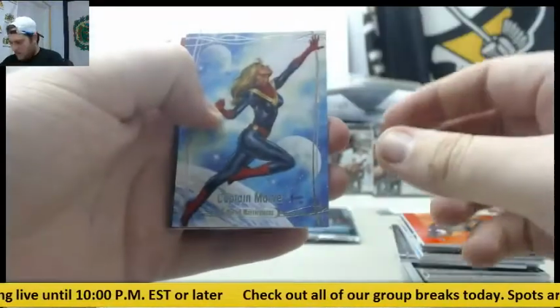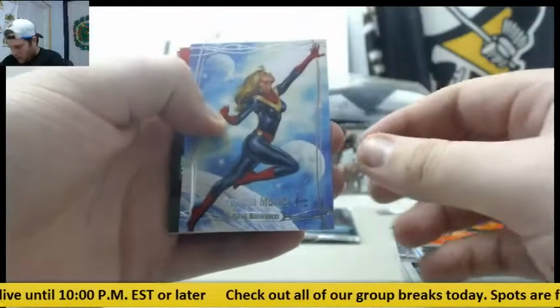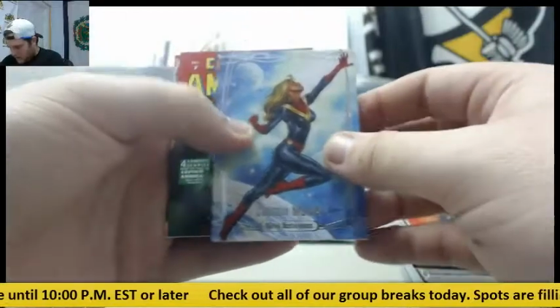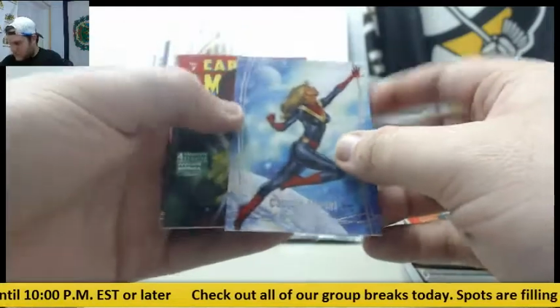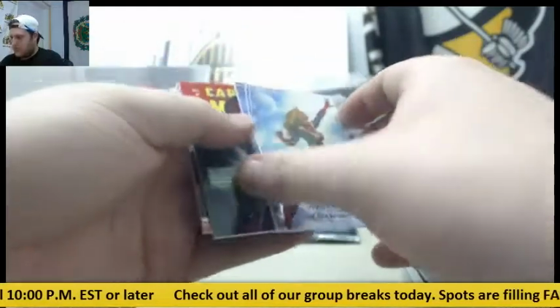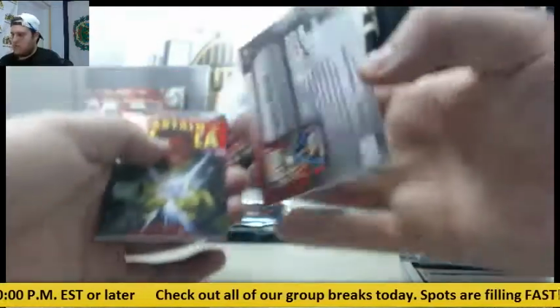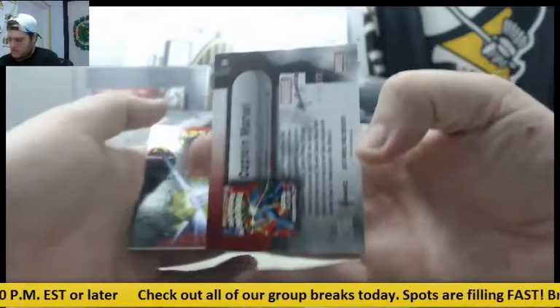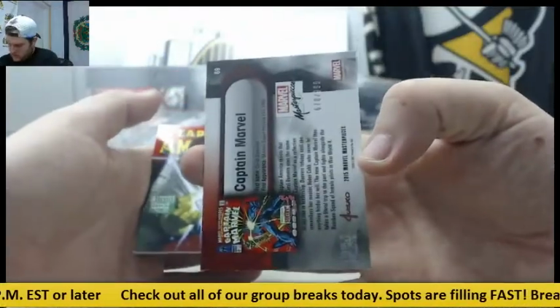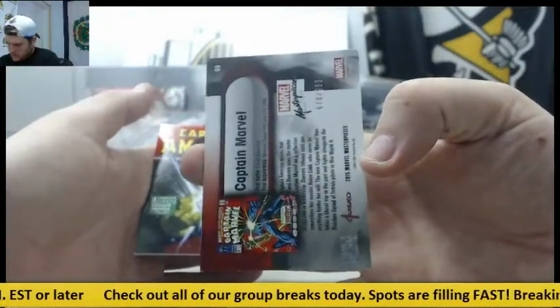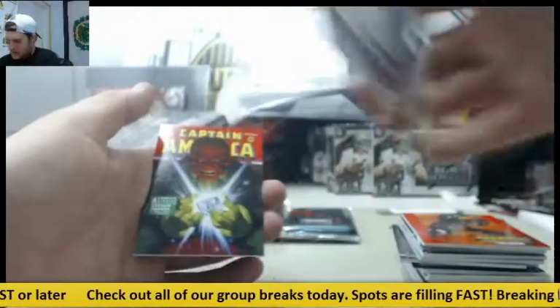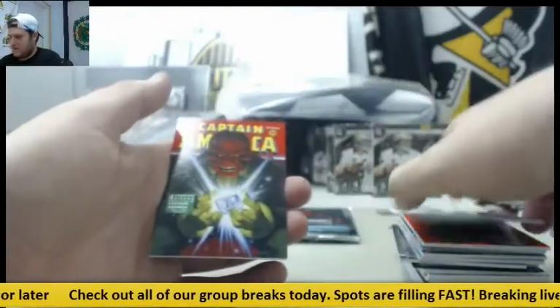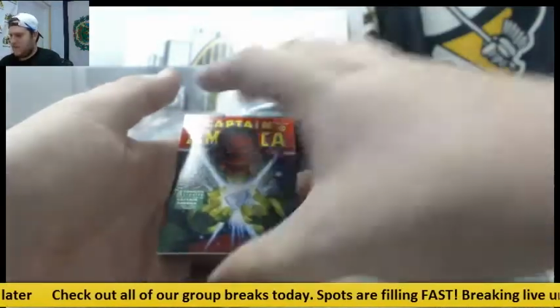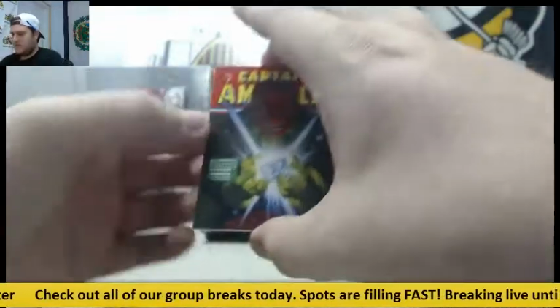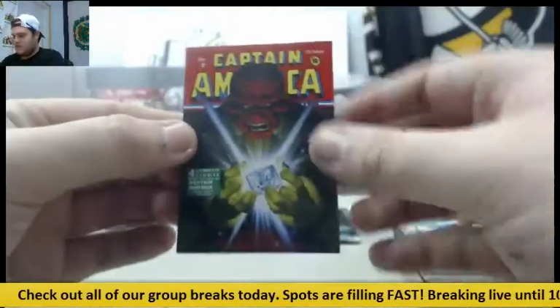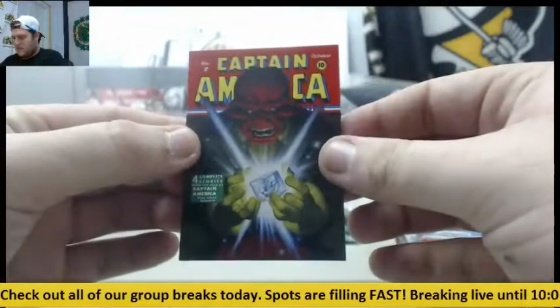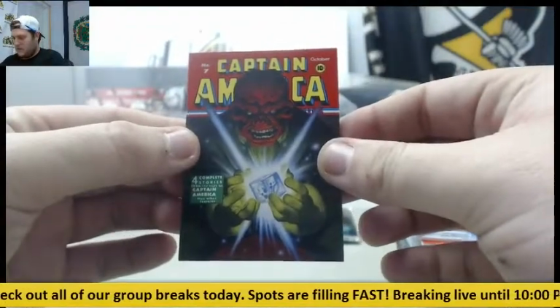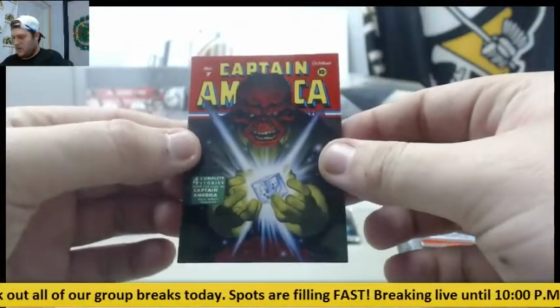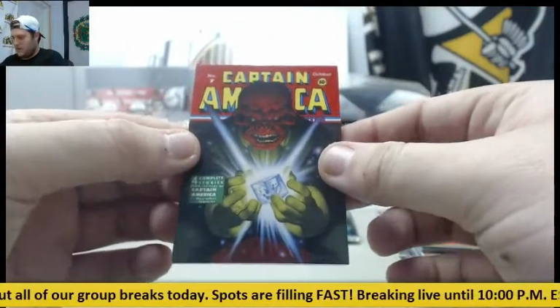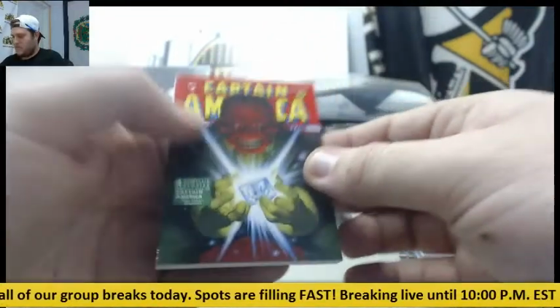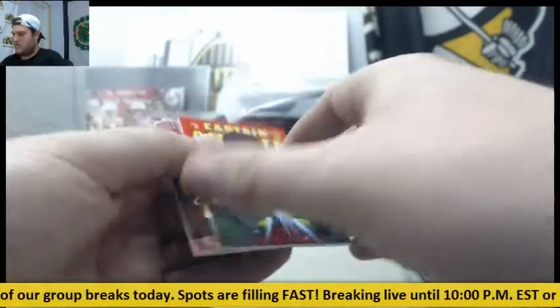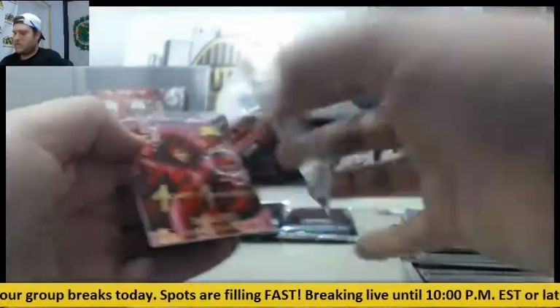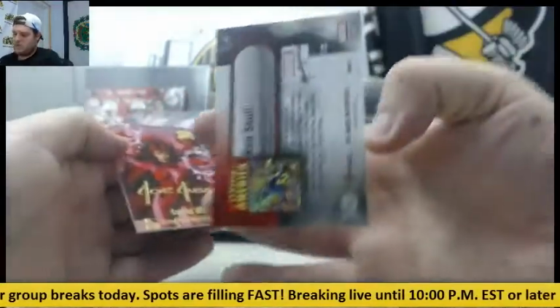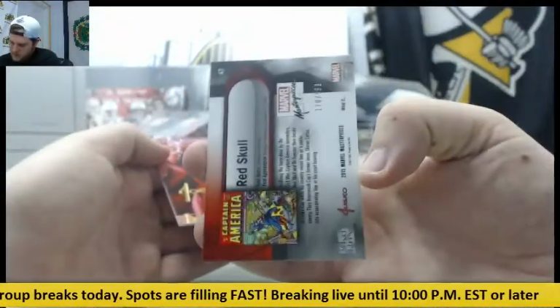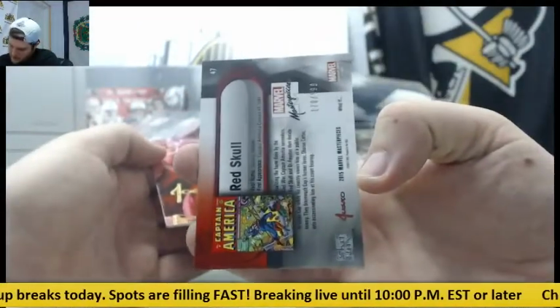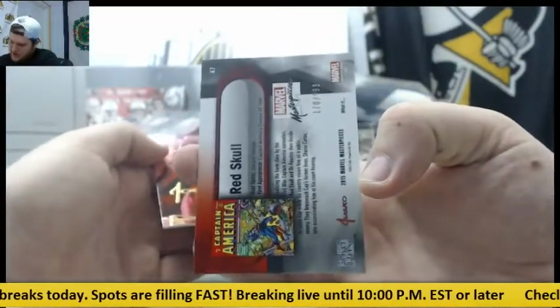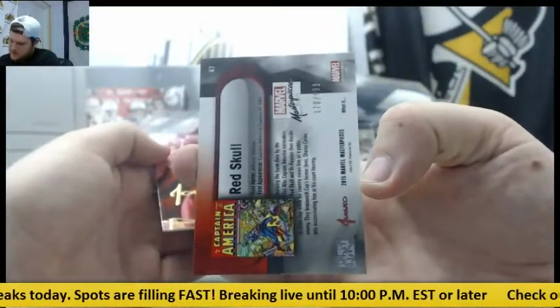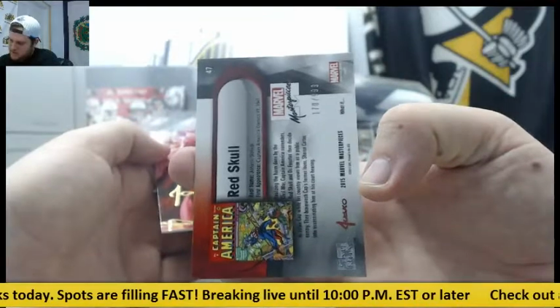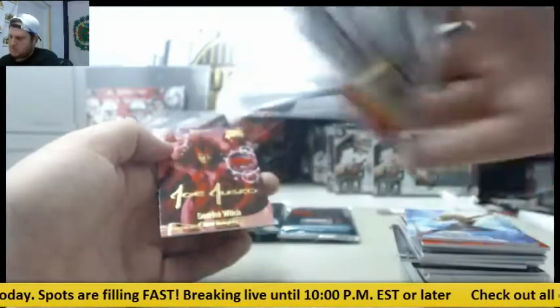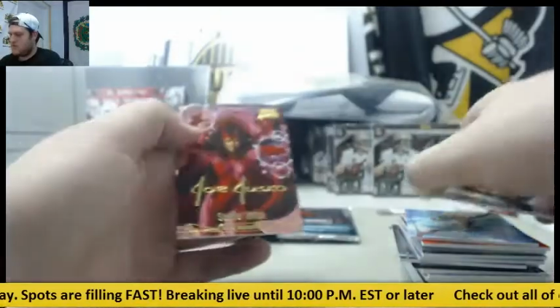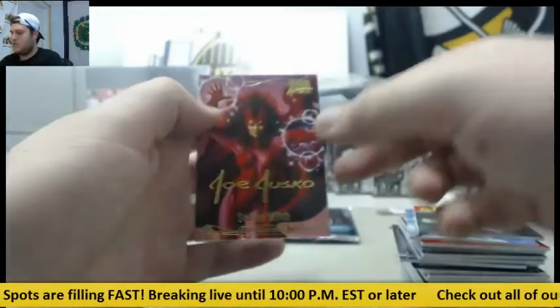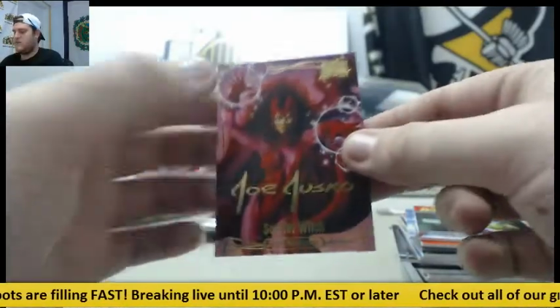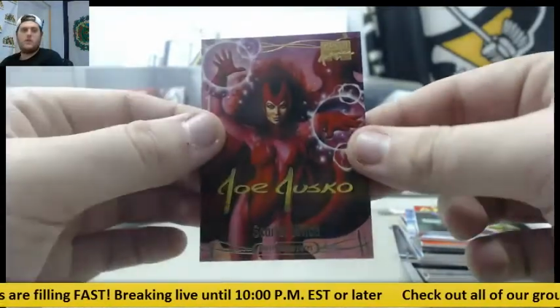Marvel Masterpieces Captain Marvel, out of $9.99. Captain America card right here, out of $9.99. Red Skull and Scarlet Witch.